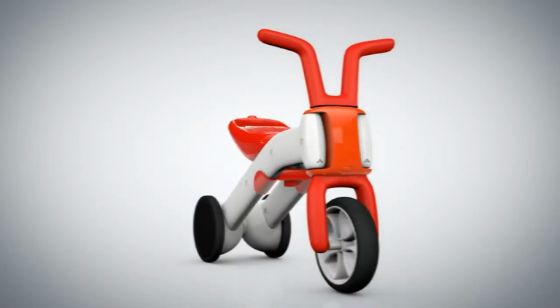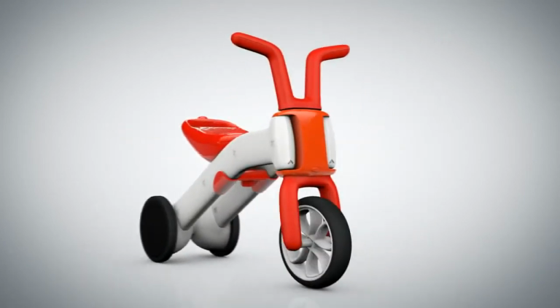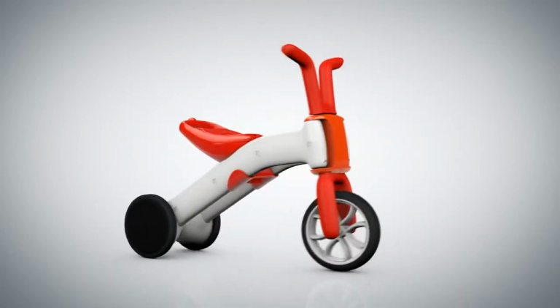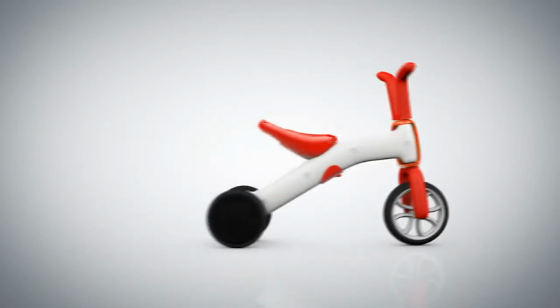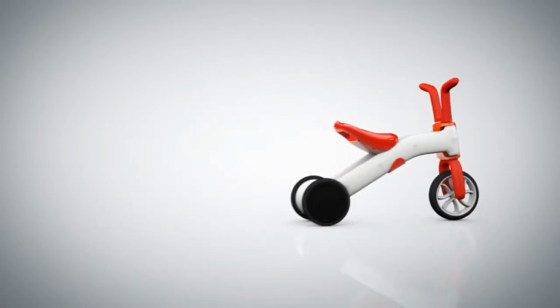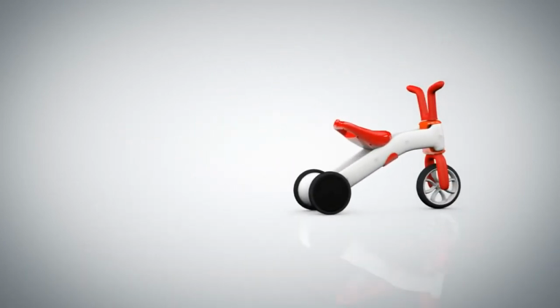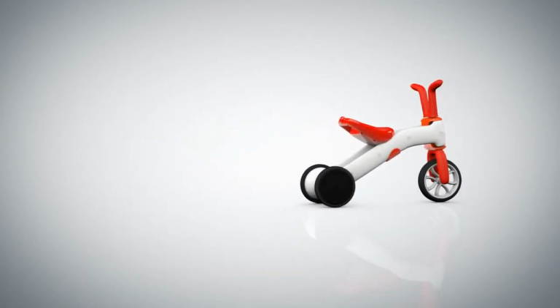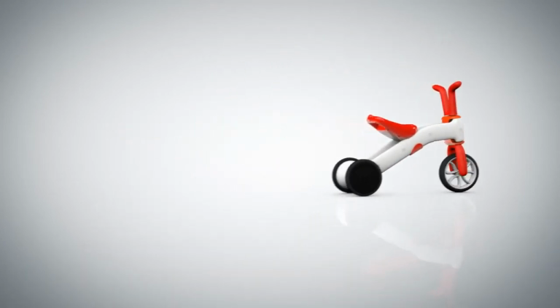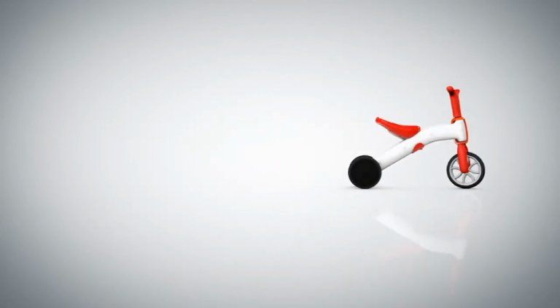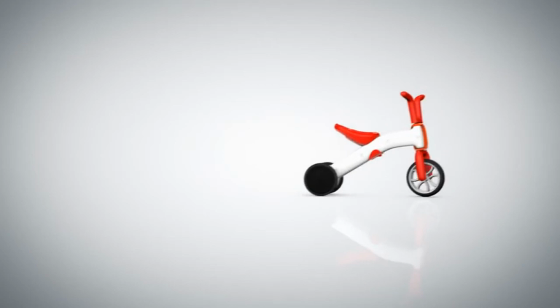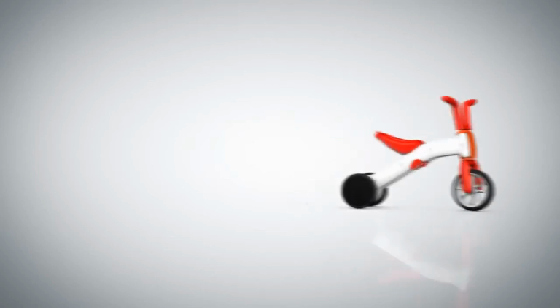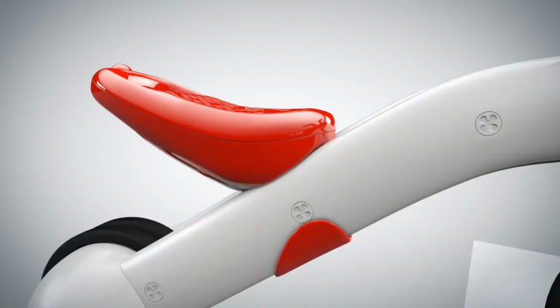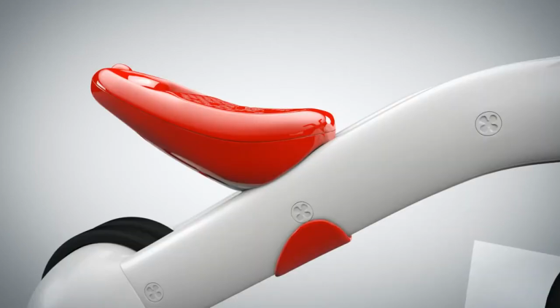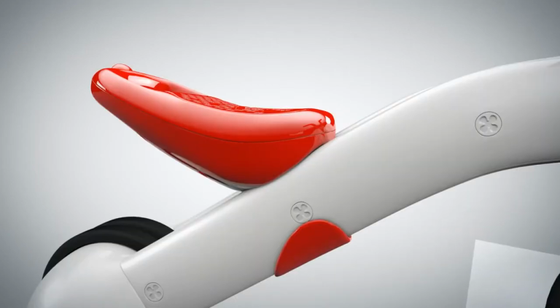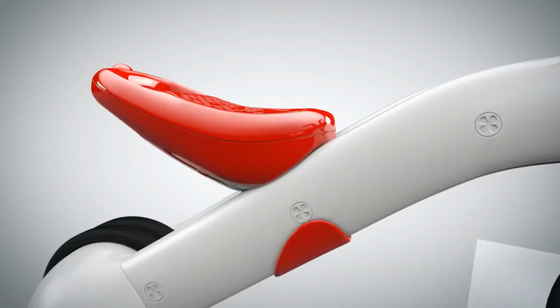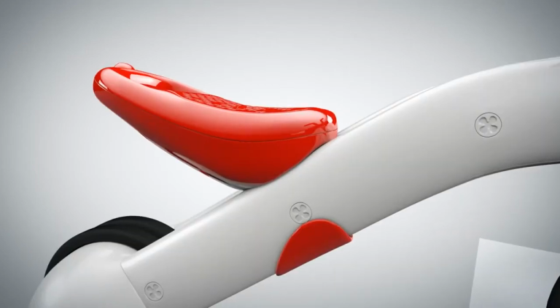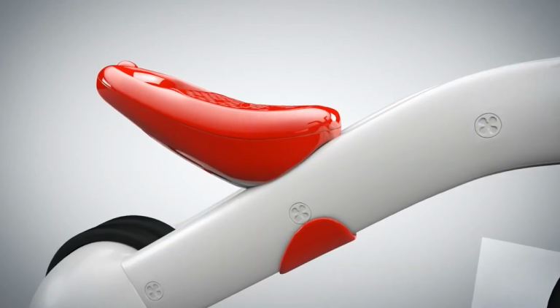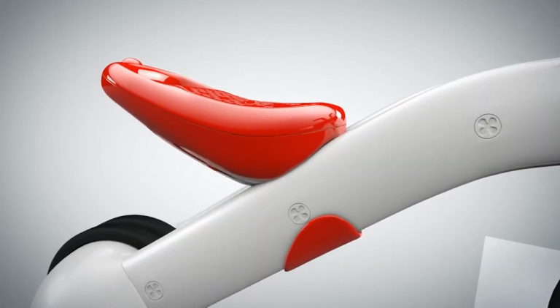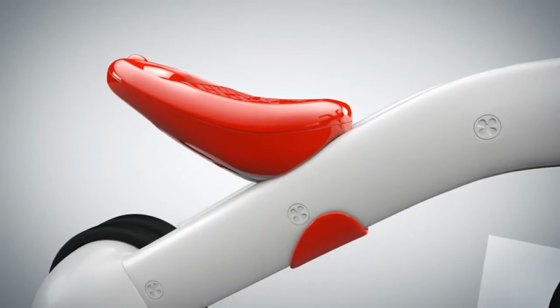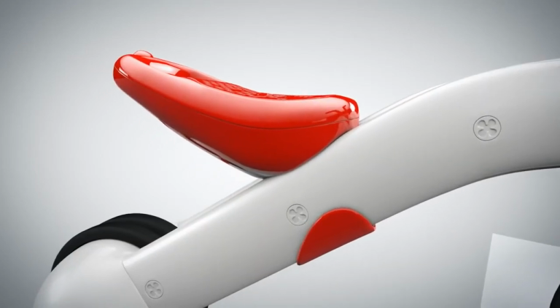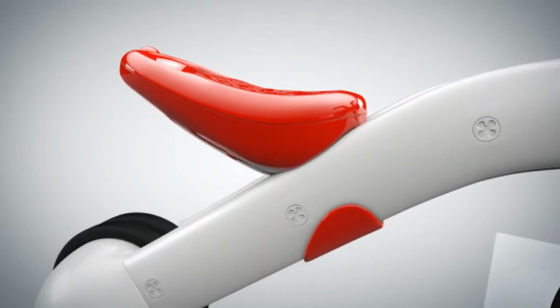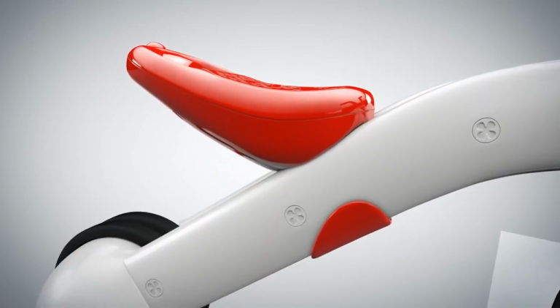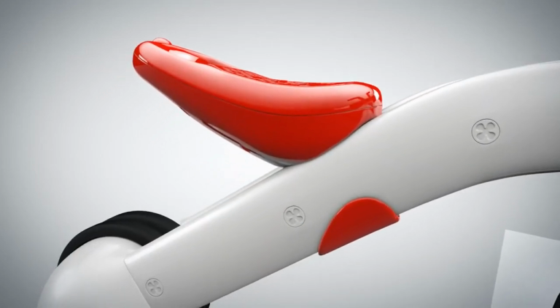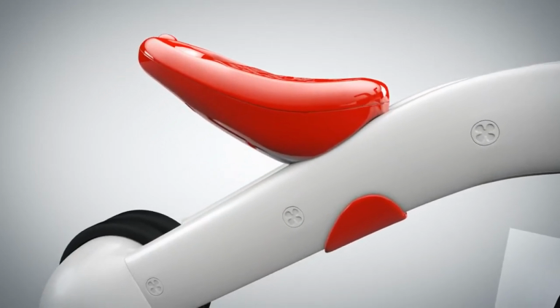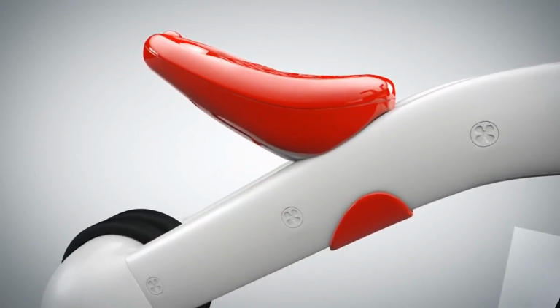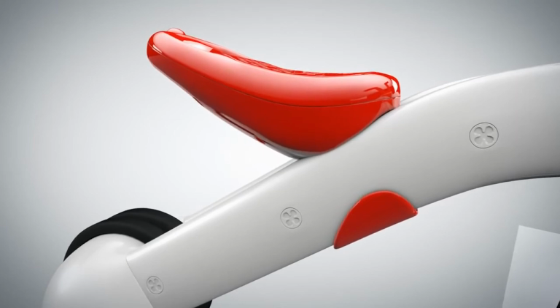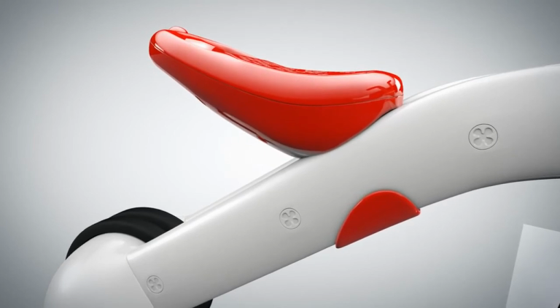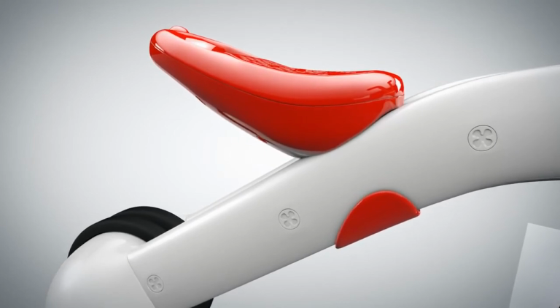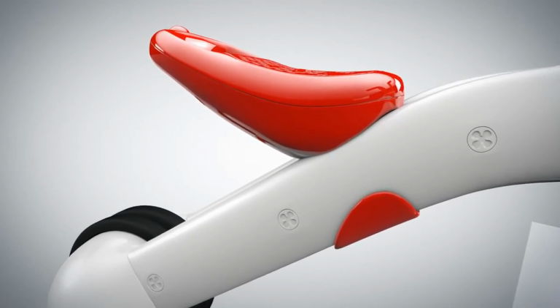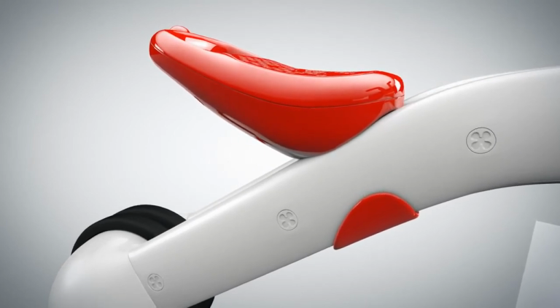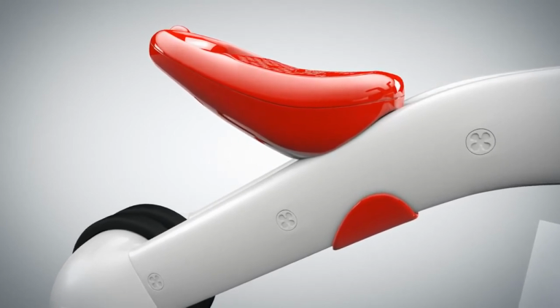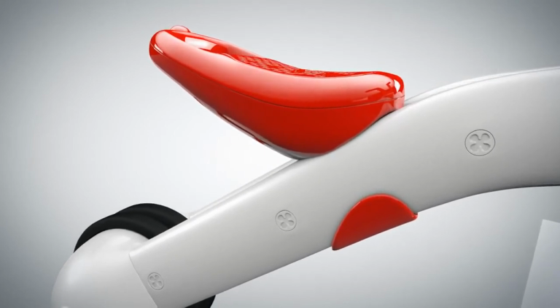And off you go! And because you'll grow bigger as you develop your skills, the seat also grows with you as you switch from the three-wheel to the two-wheel mode.